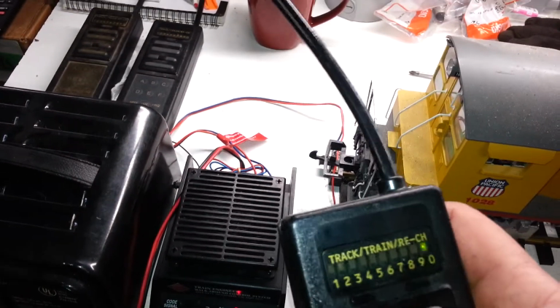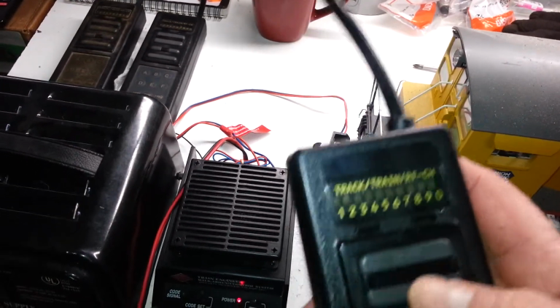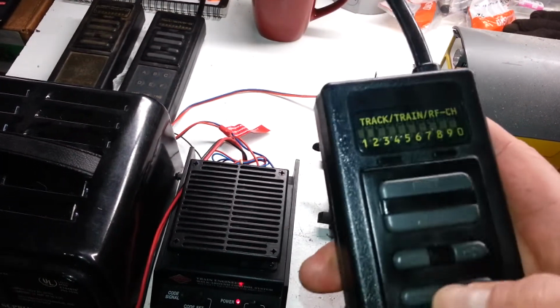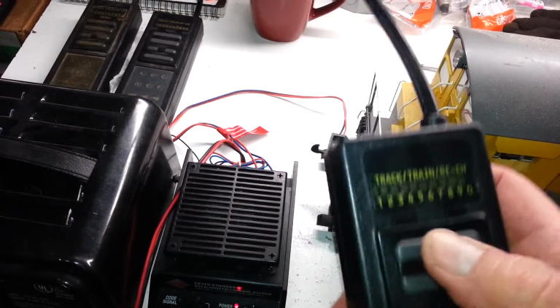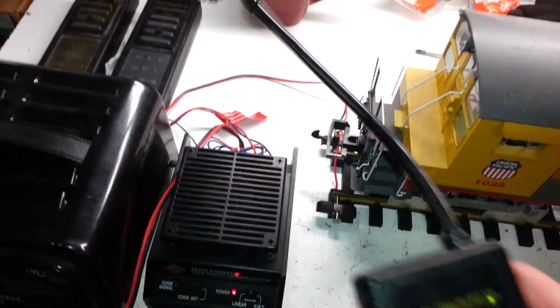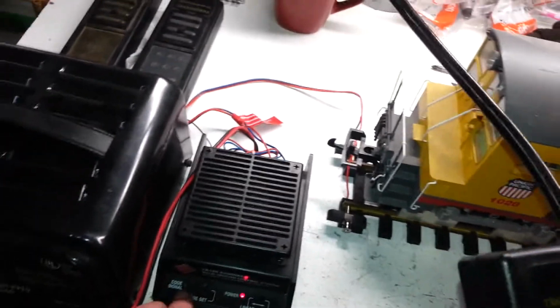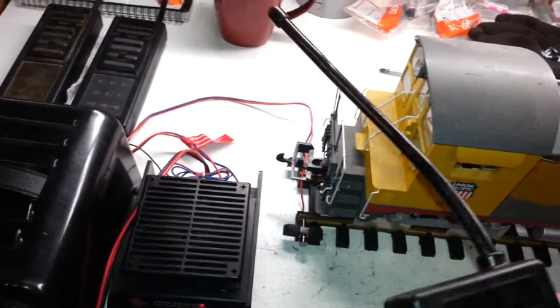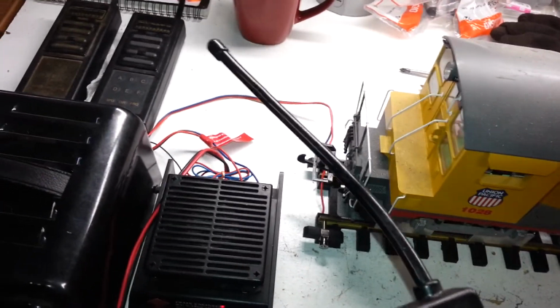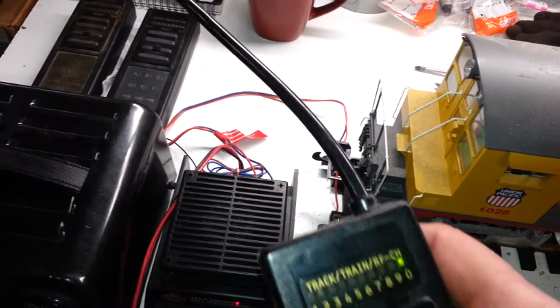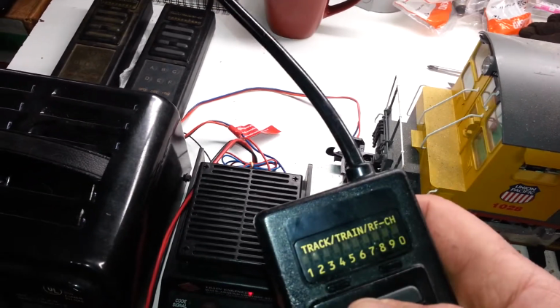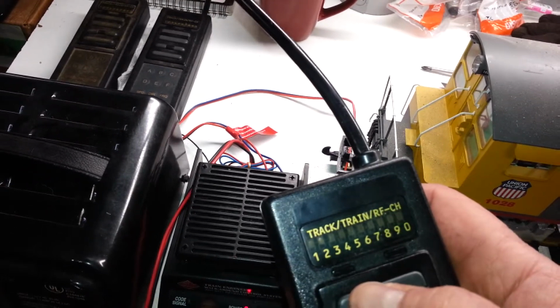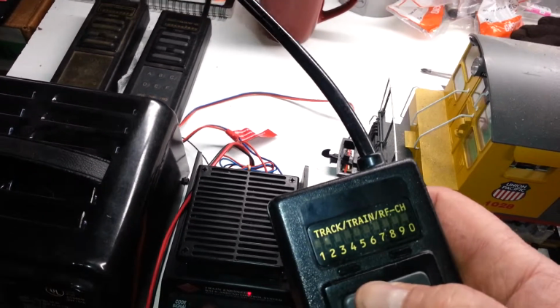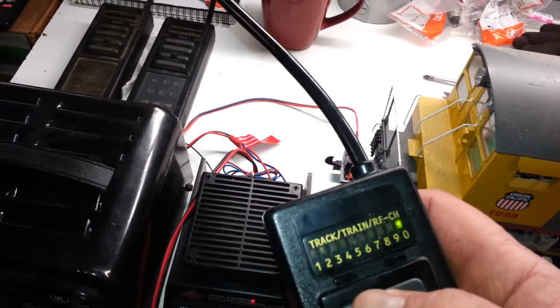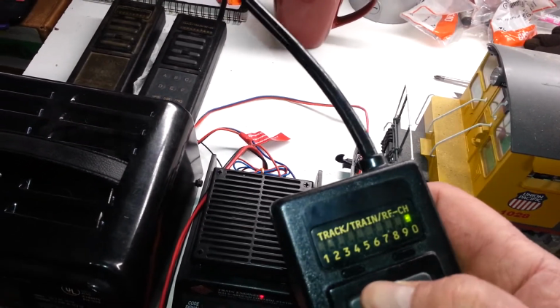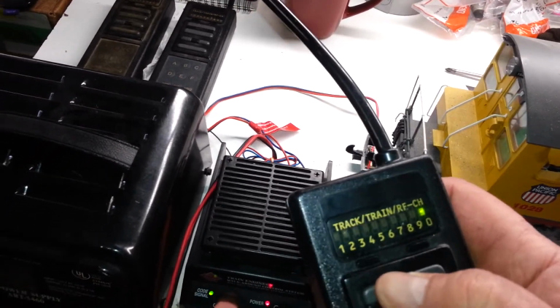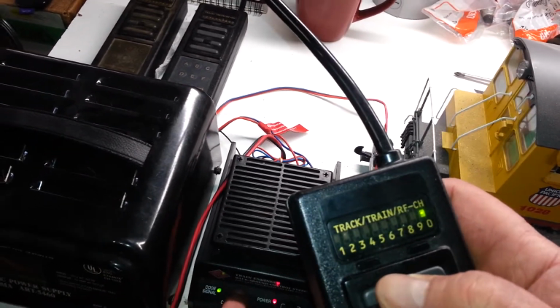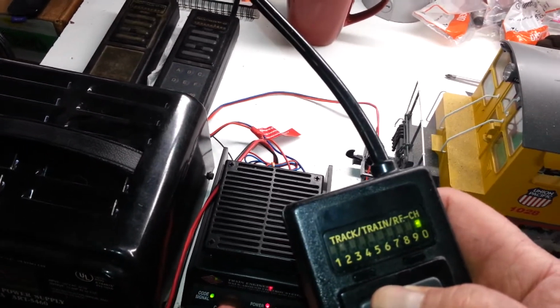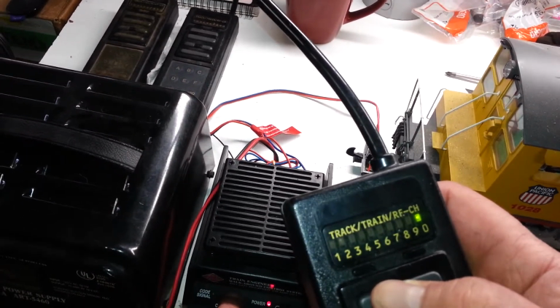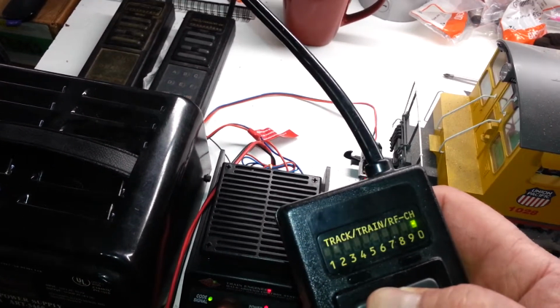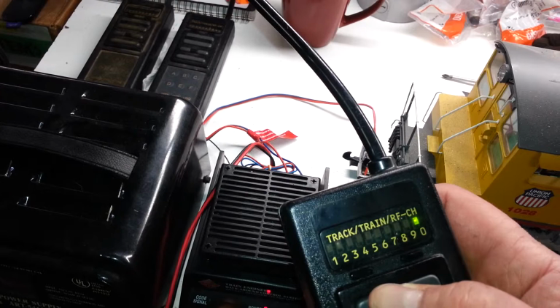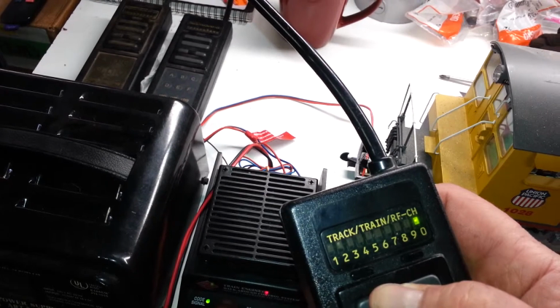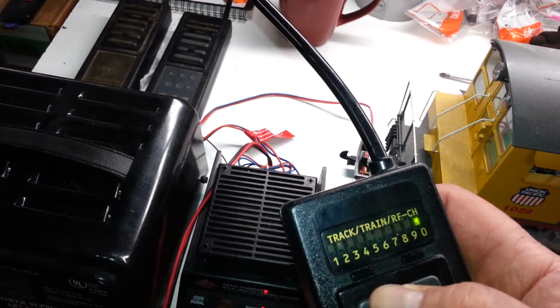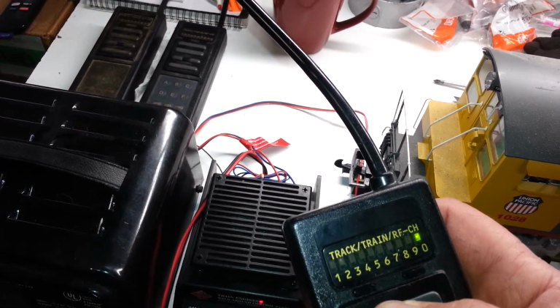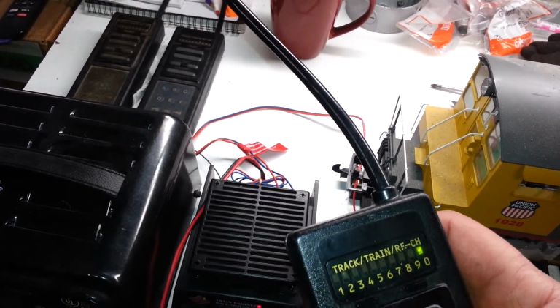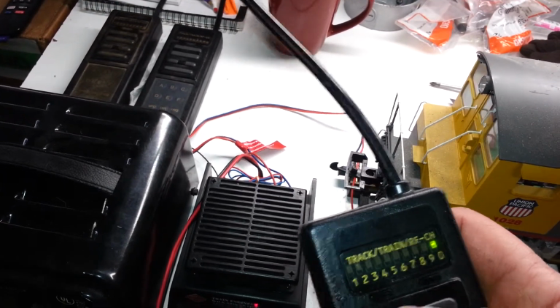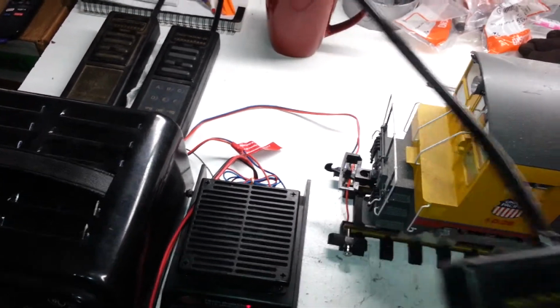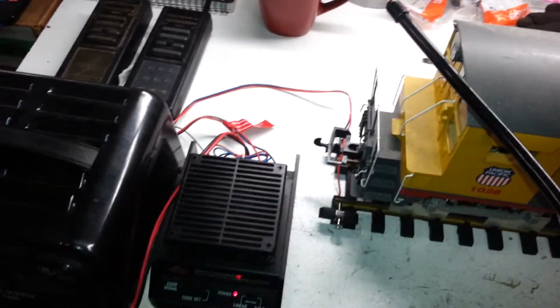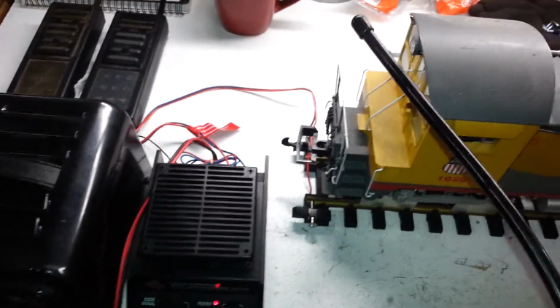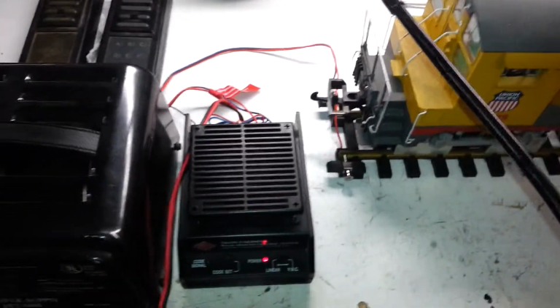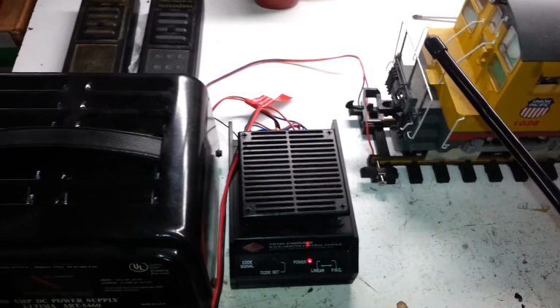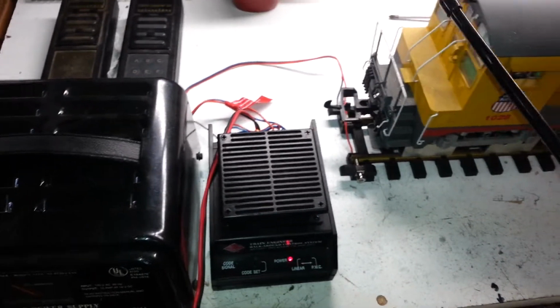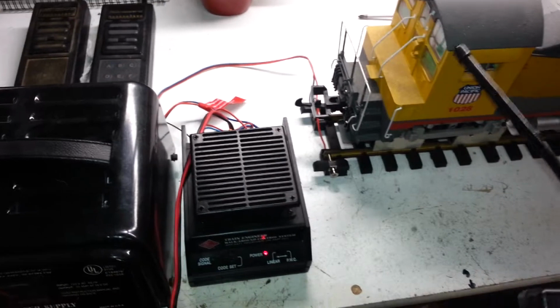I have not had time to program all of them, but like it says they all link up with the receiver. This one is with the 10-channel with the fan hook-up.